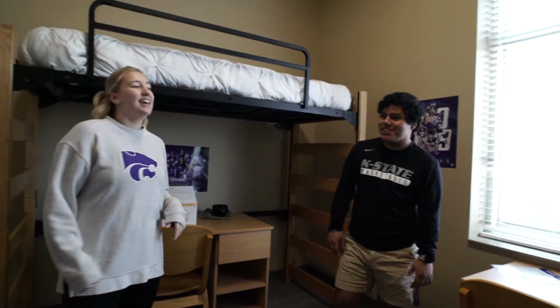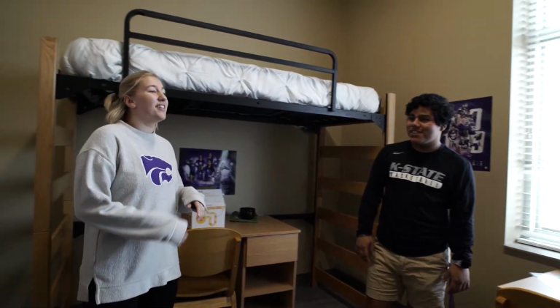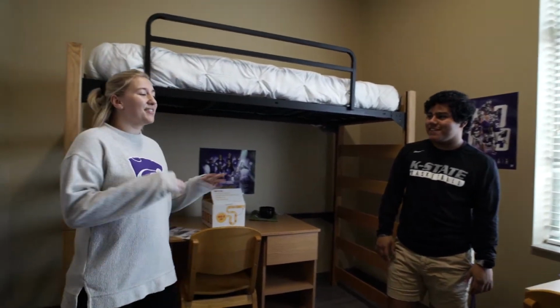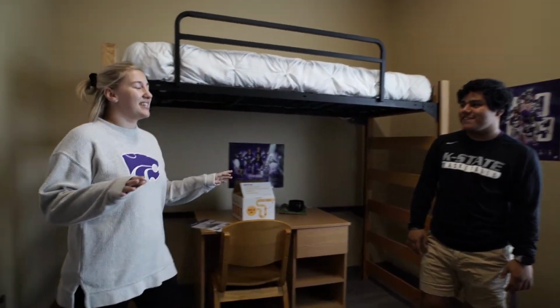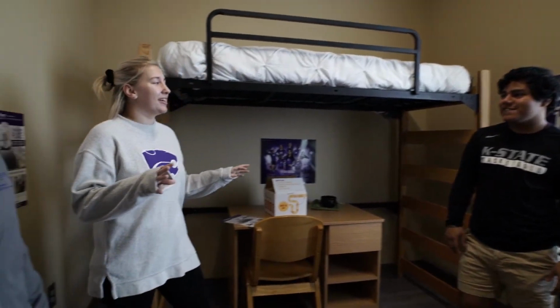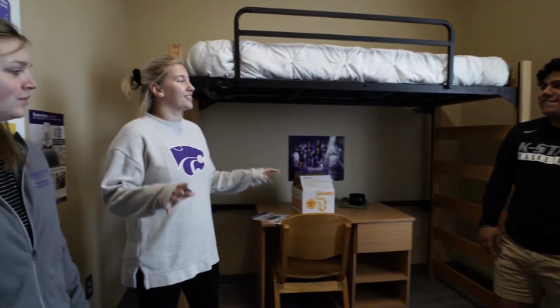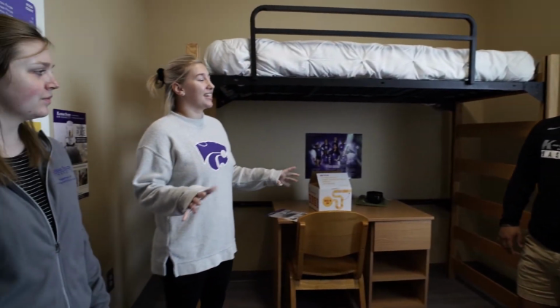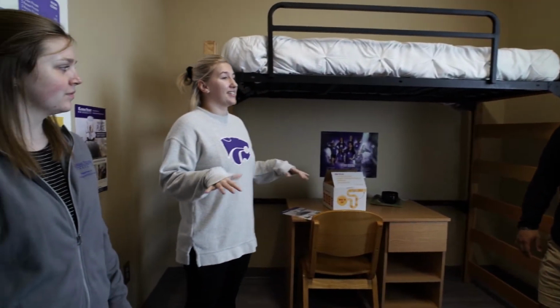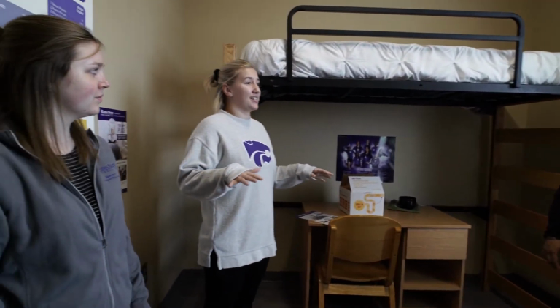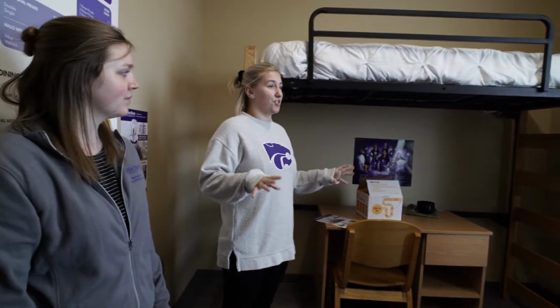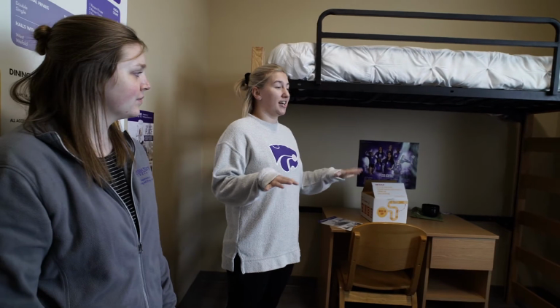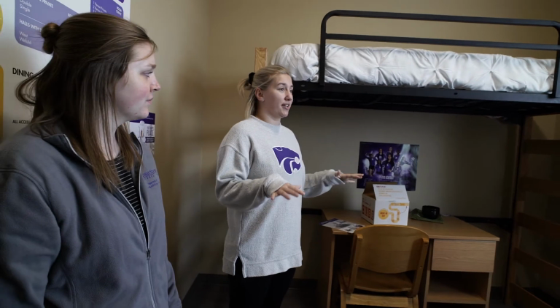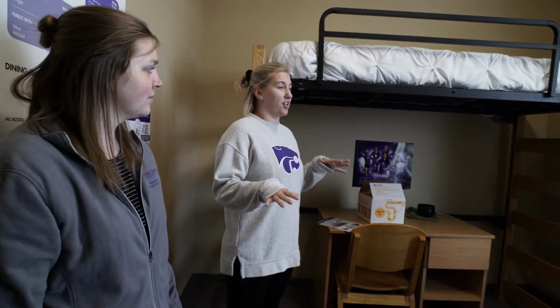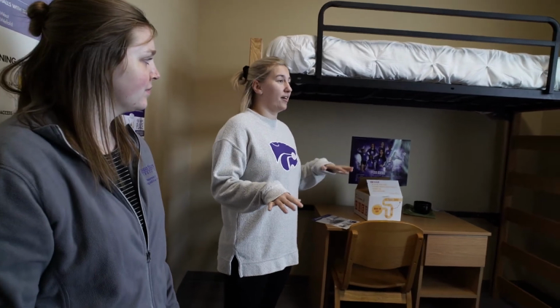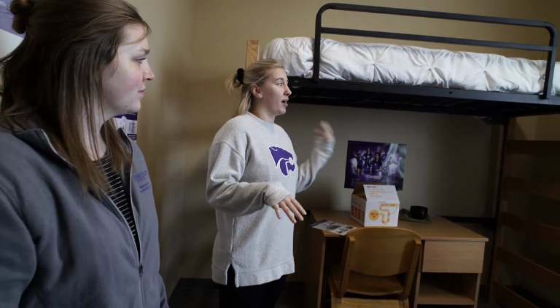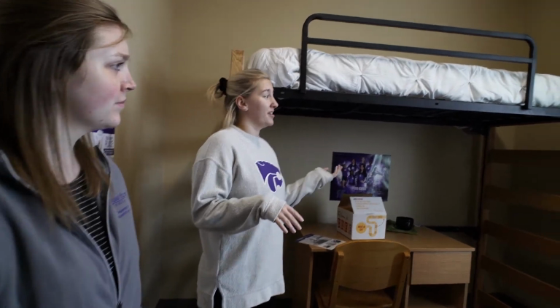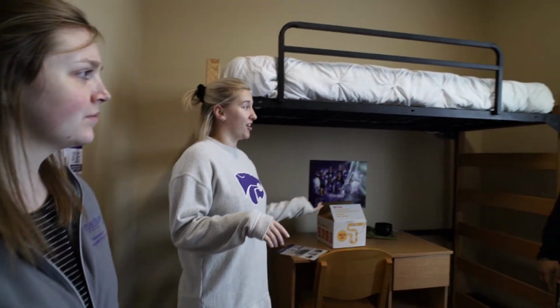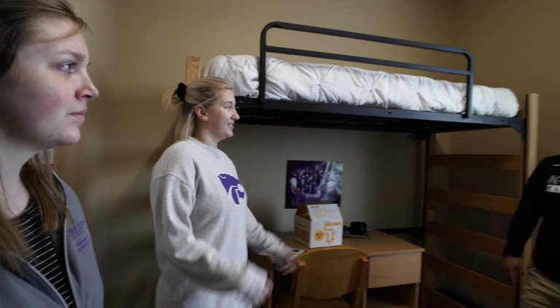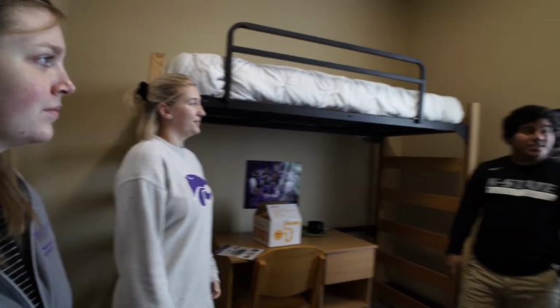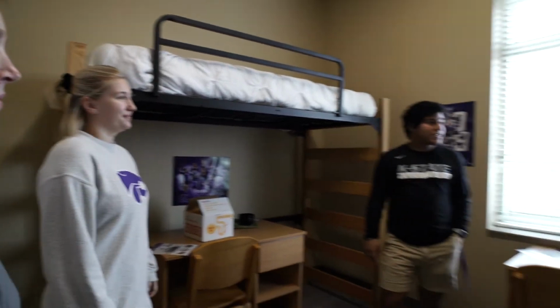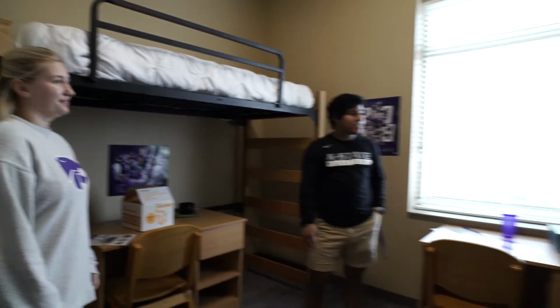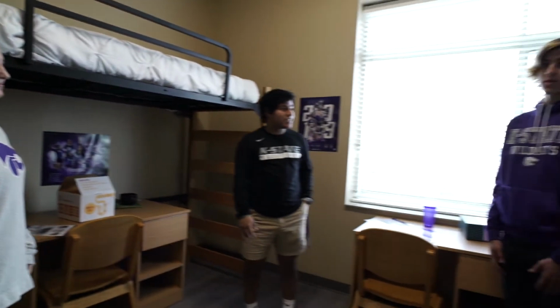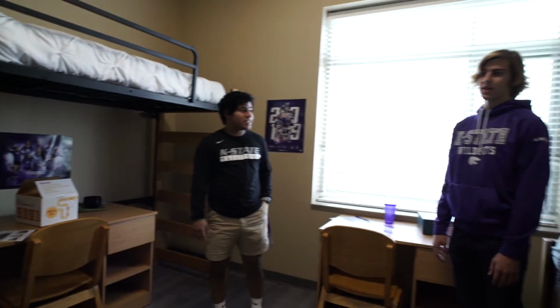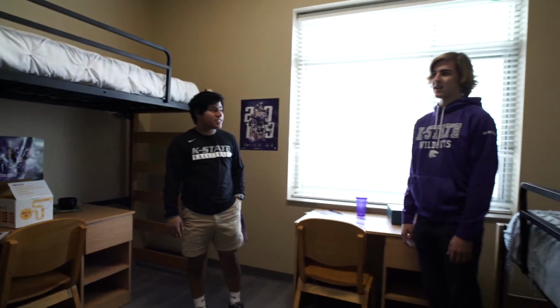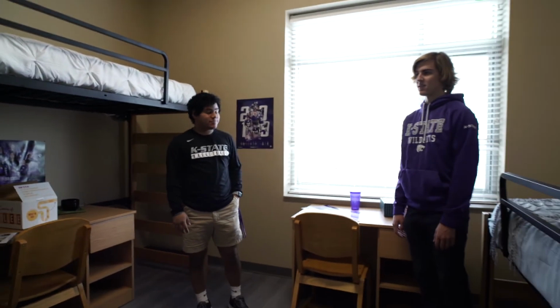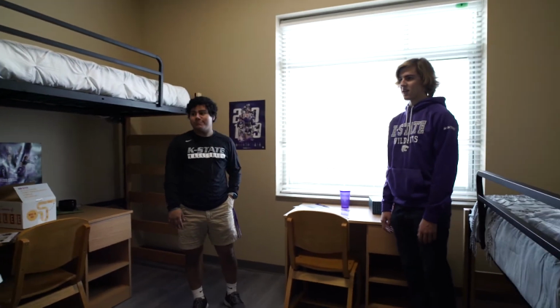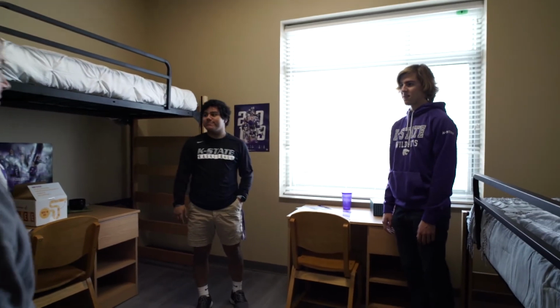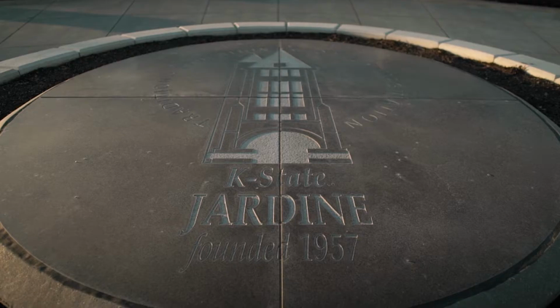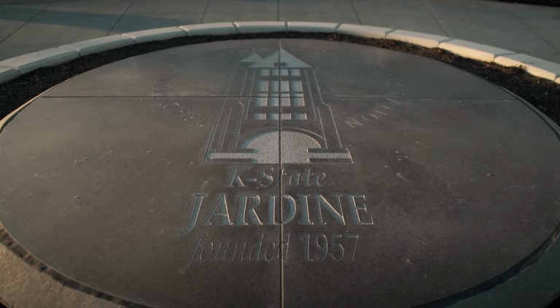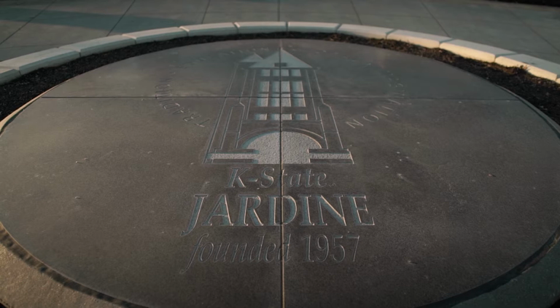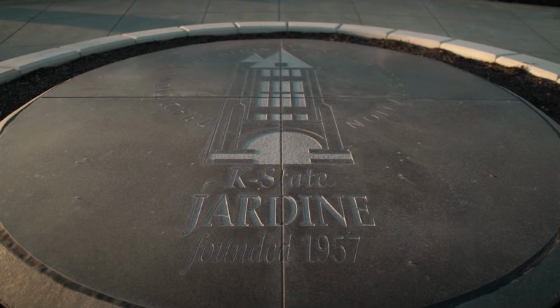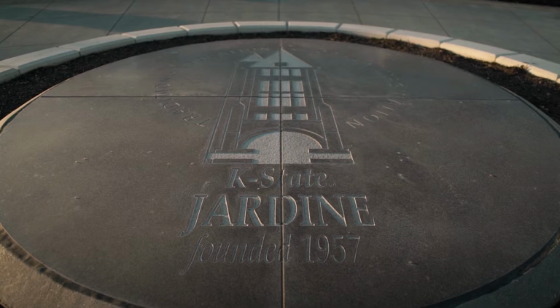So now that we've seen what it looks like in the residence halls, do you guys want to go check out an apartment in Jardine? Yeah, that sounds like a really good idea. Awesome, let's head over there.